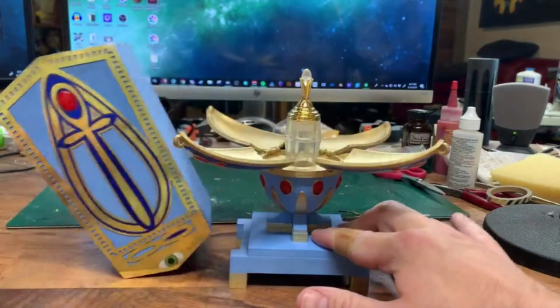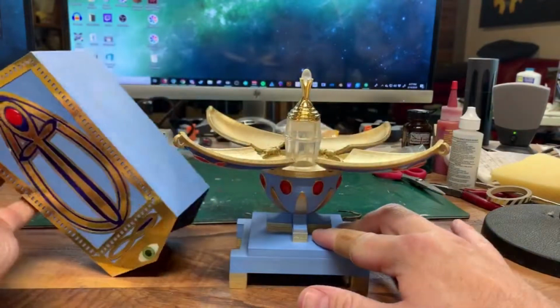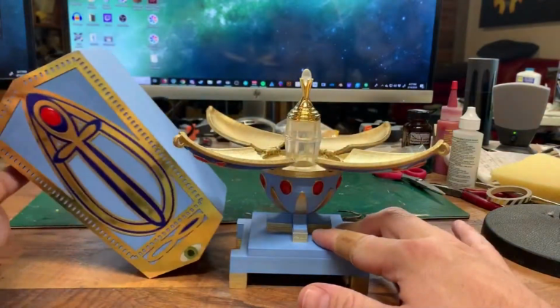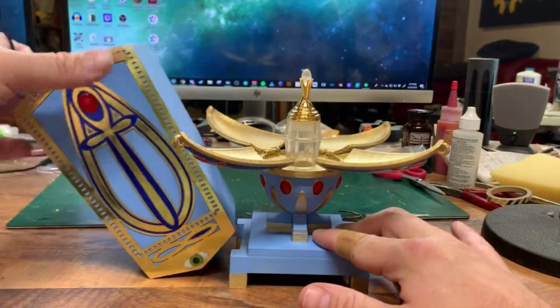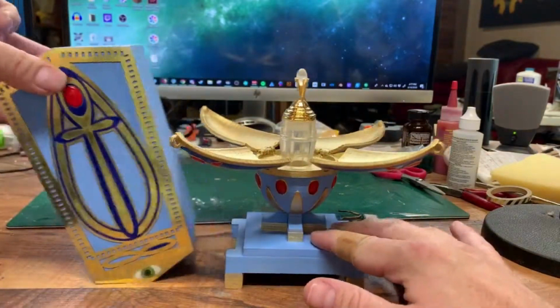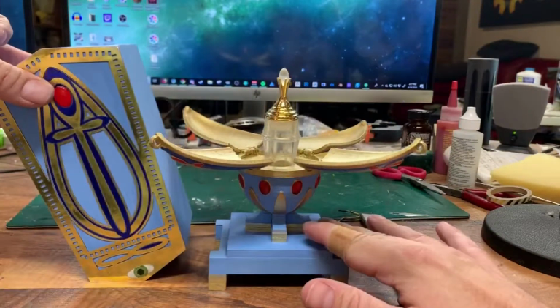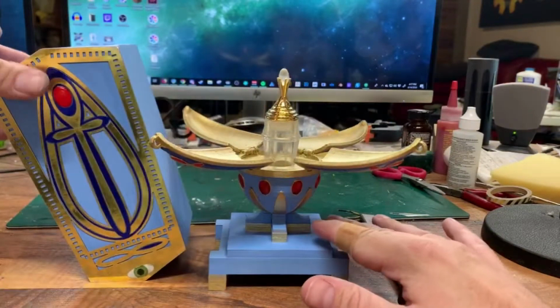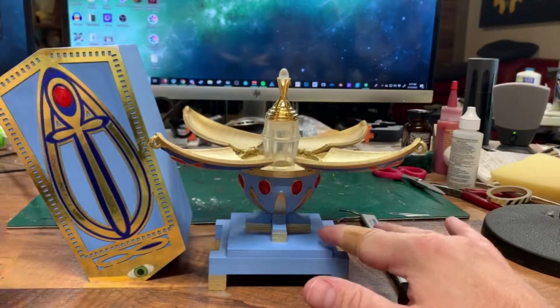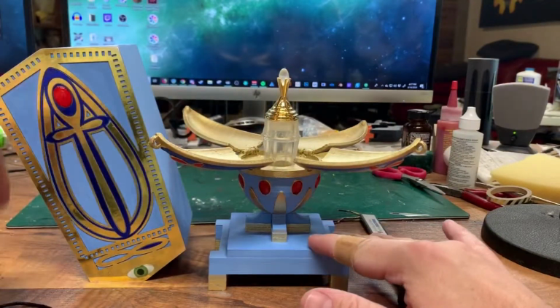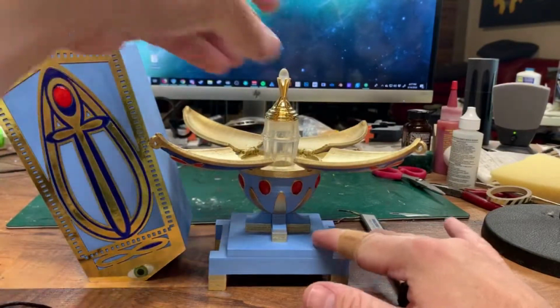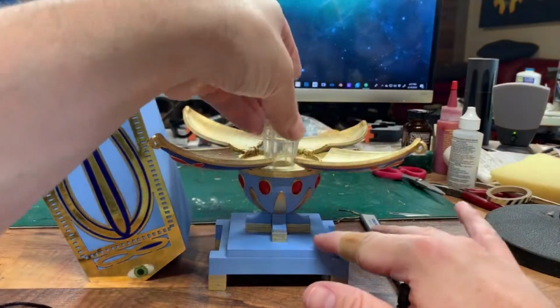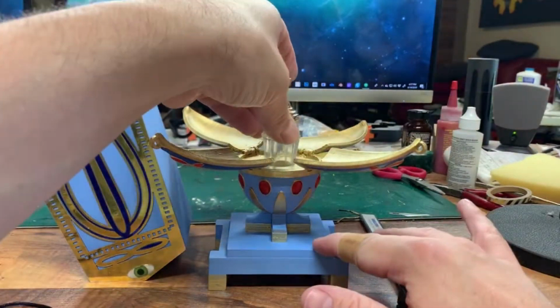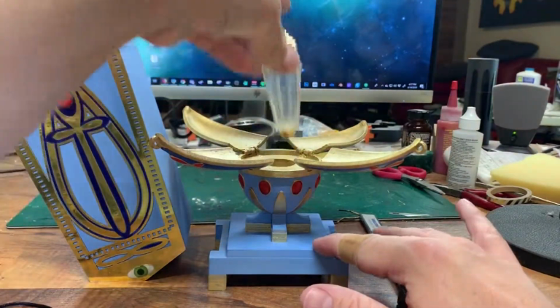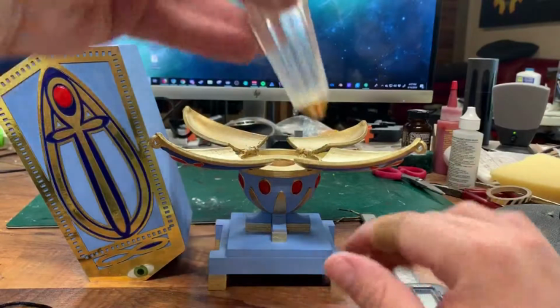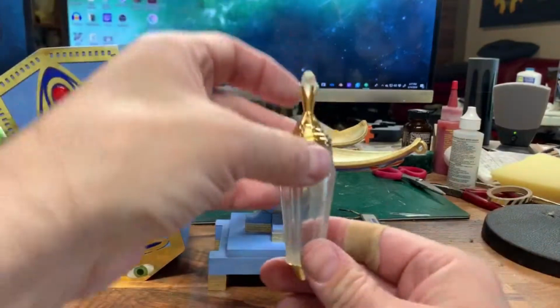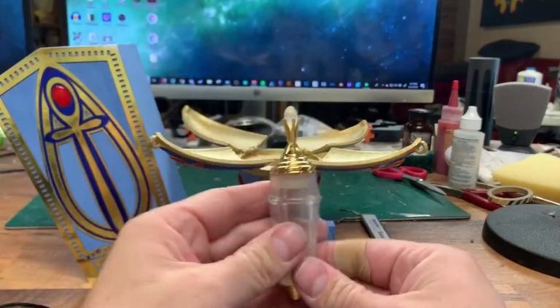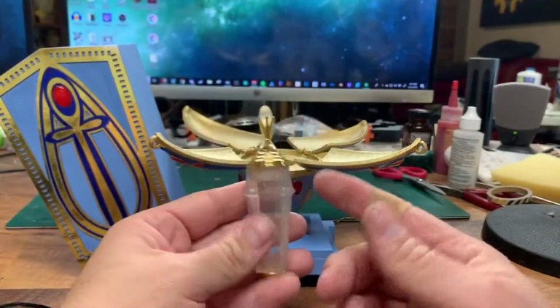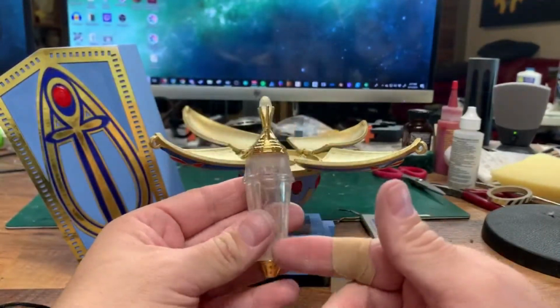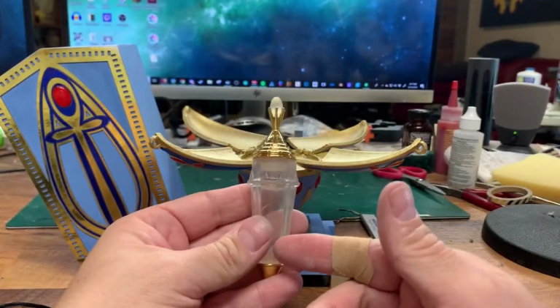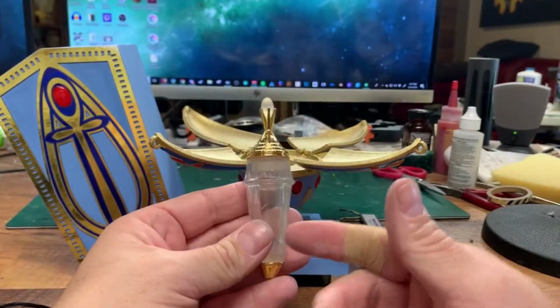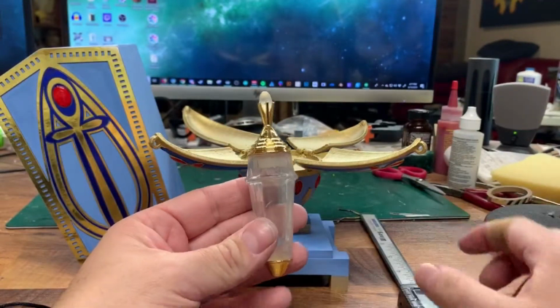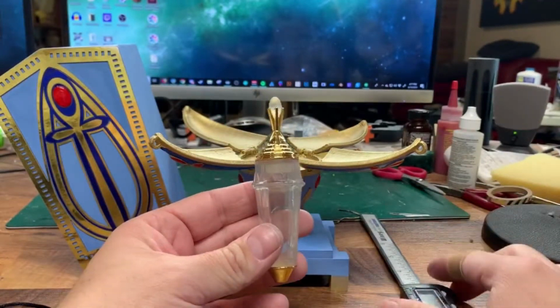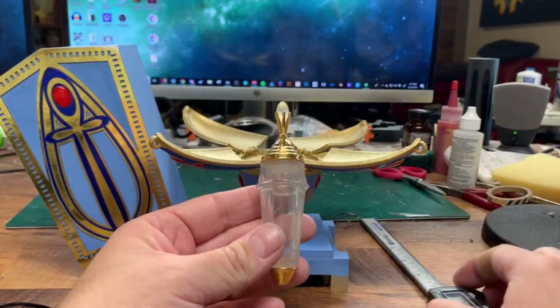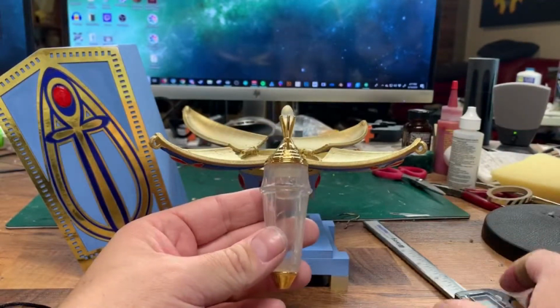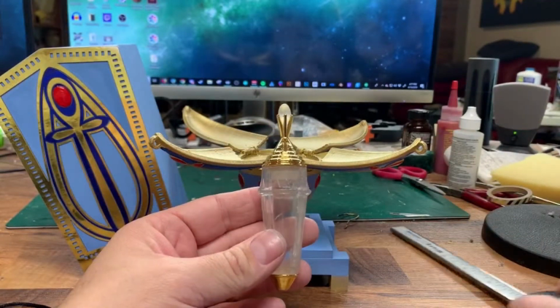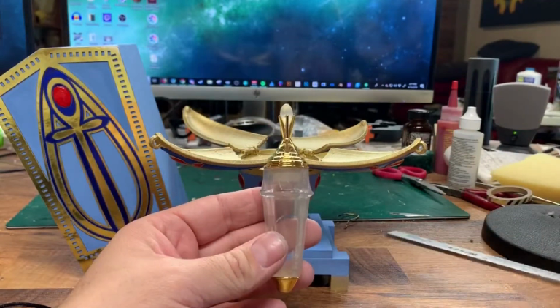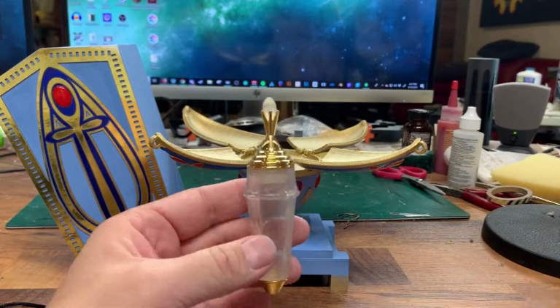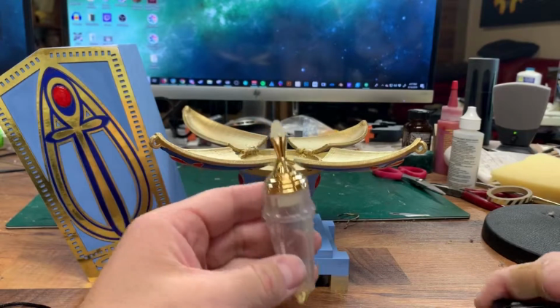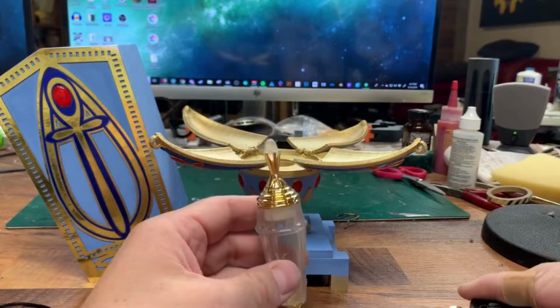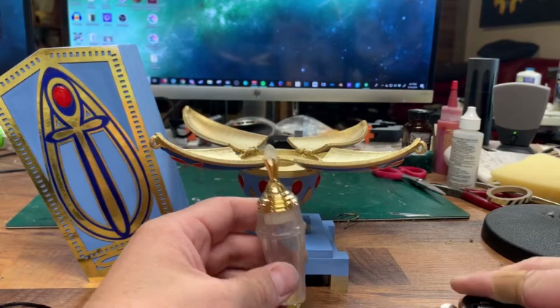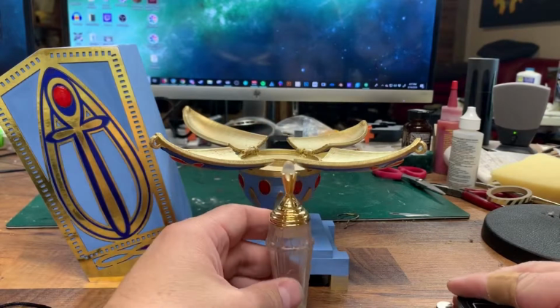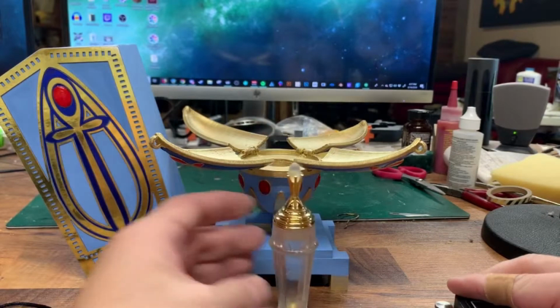When you pull the line out of it, it opens up completely, and inside is the elixir of immortality. A fluid can sit inside here — I don't have anything in it right now — for the client to put in there. It does have a nice magnetic base so it can stand upright on its own.